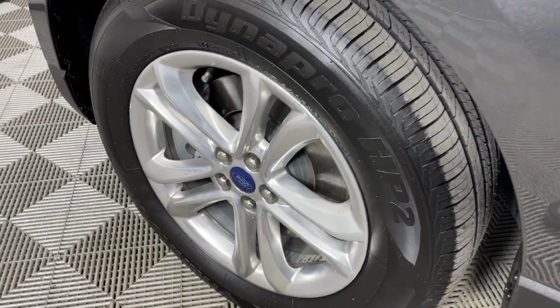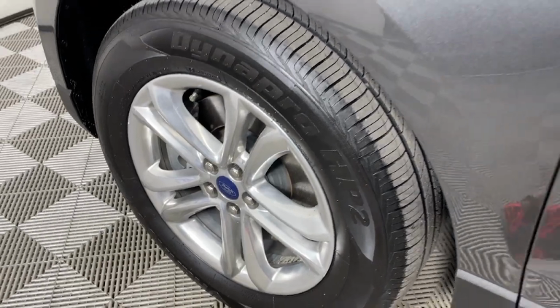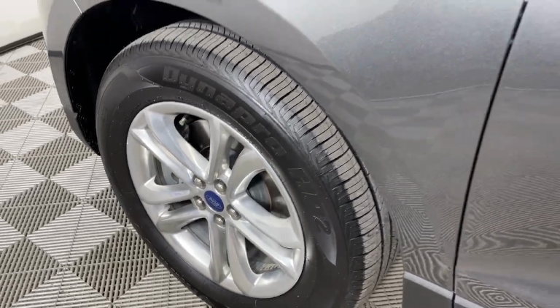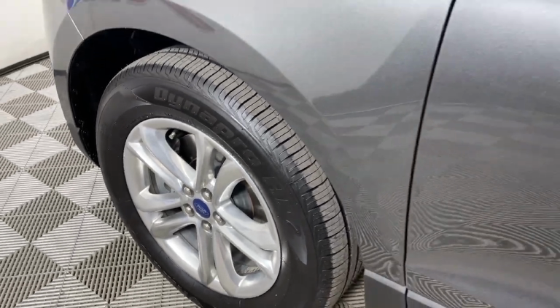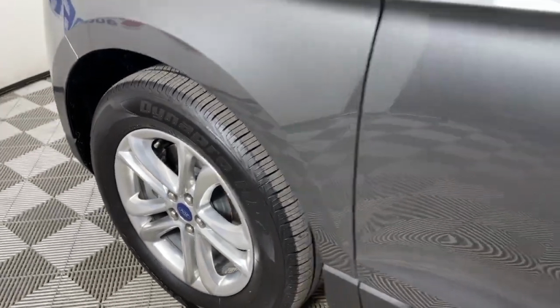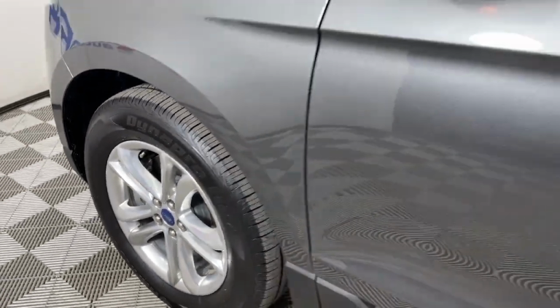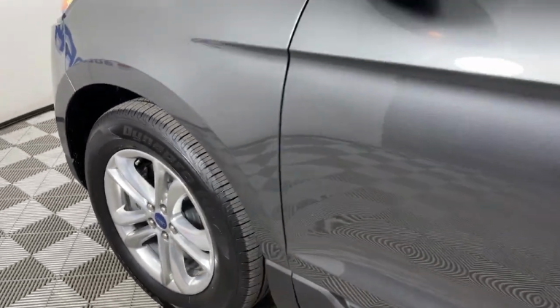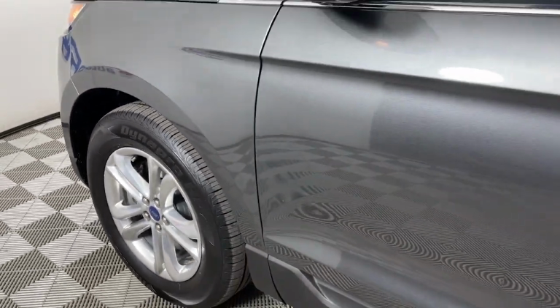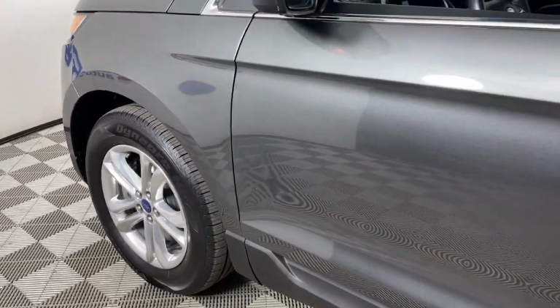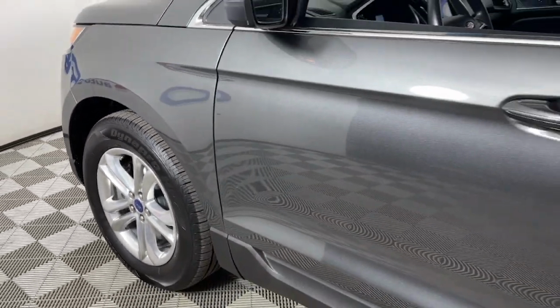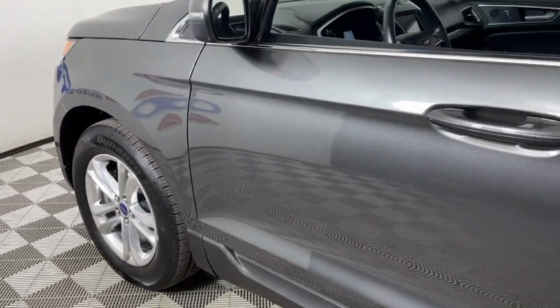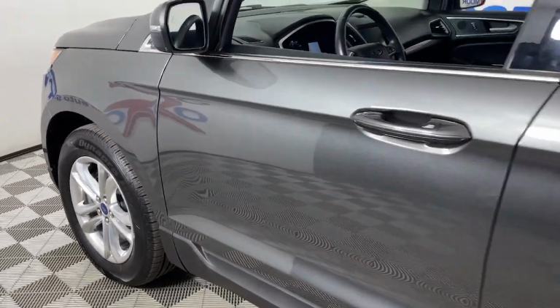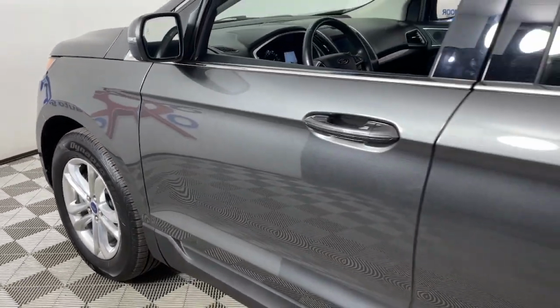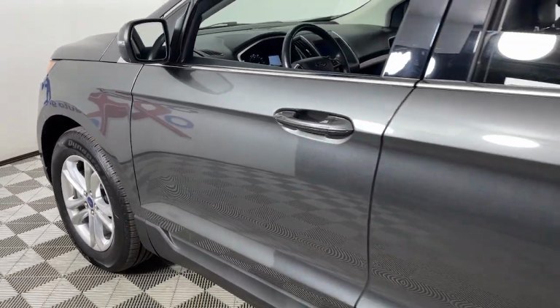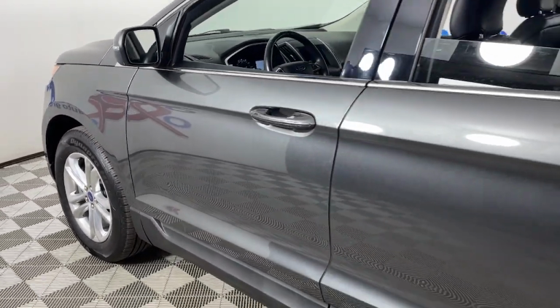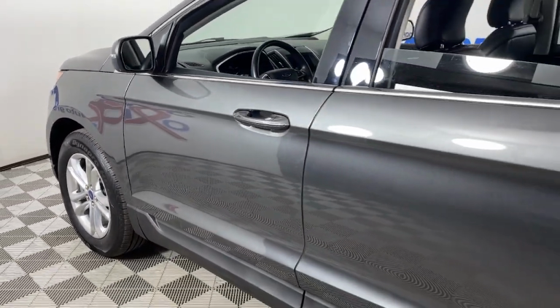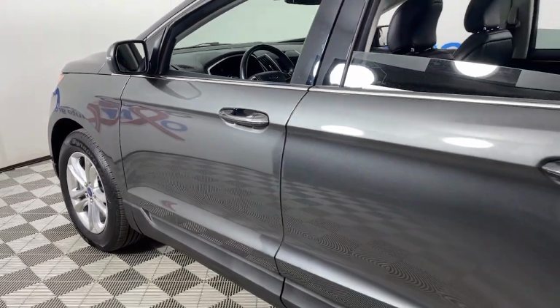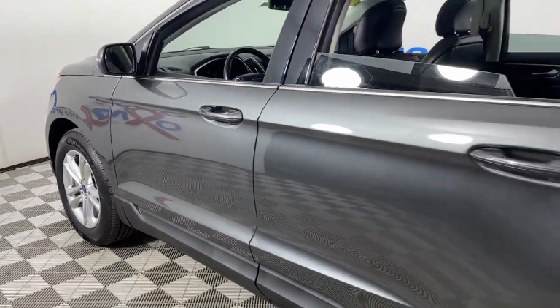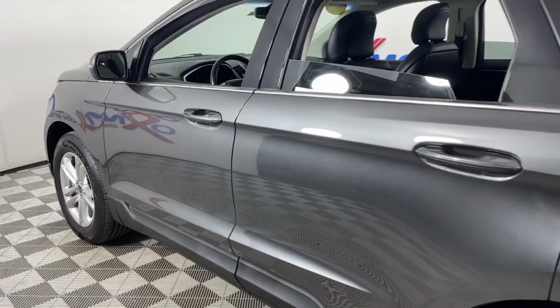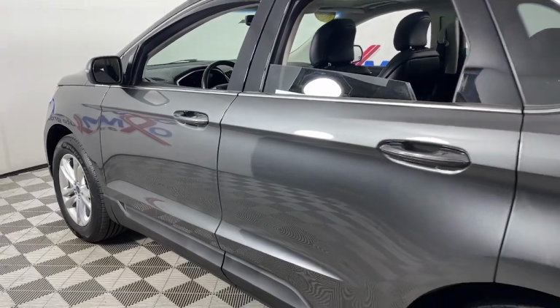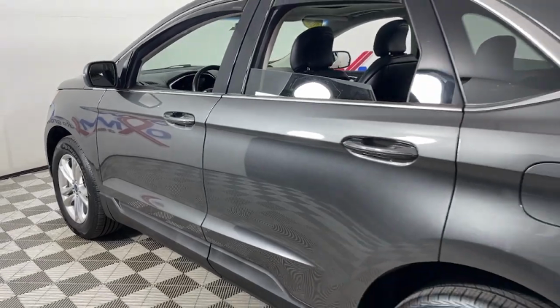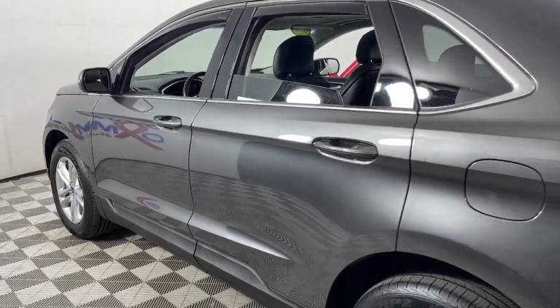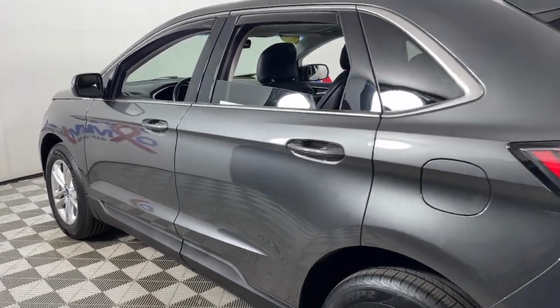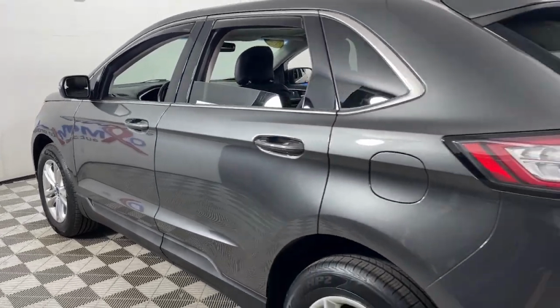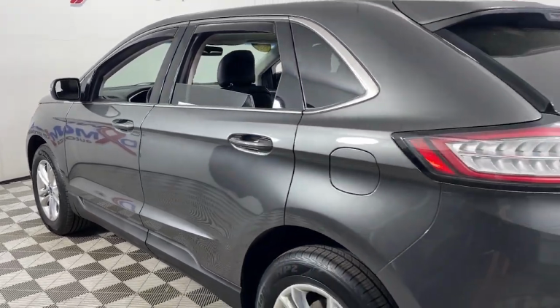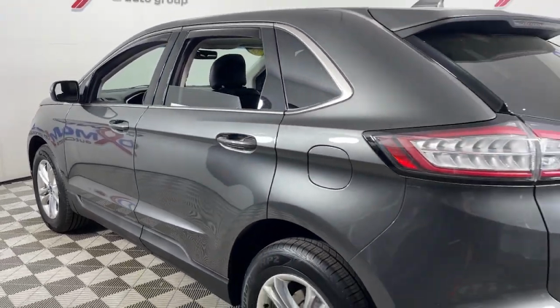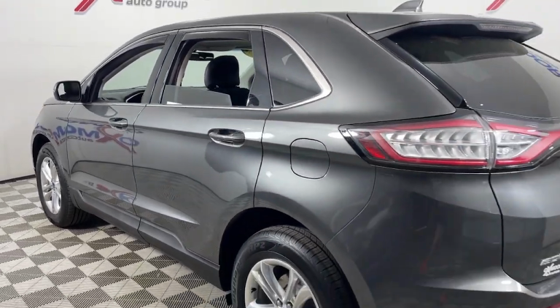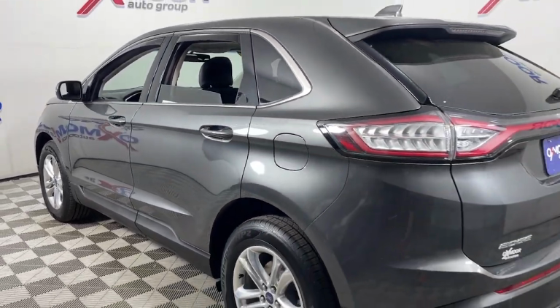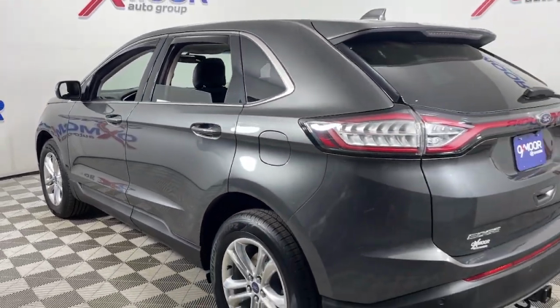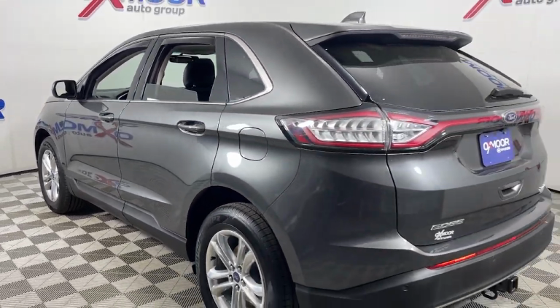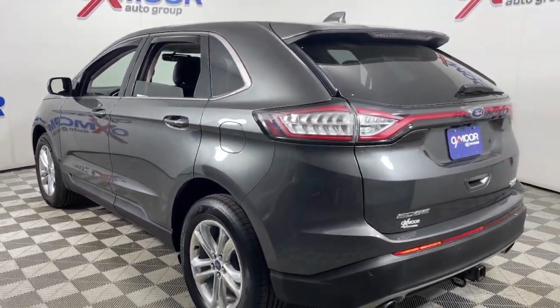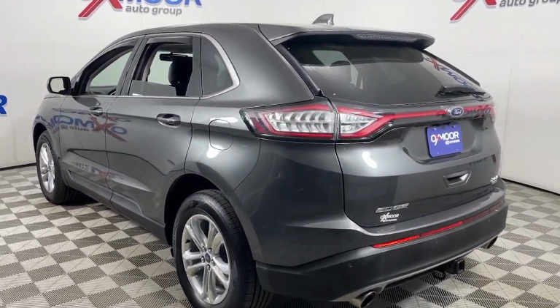You will love the features of this 2017 Ford Edge. With less than 80,000 miles on the odometer, this vehicle provides excellent value.